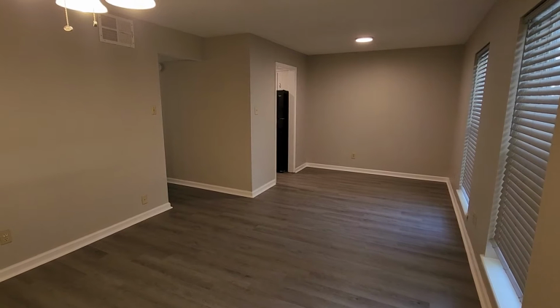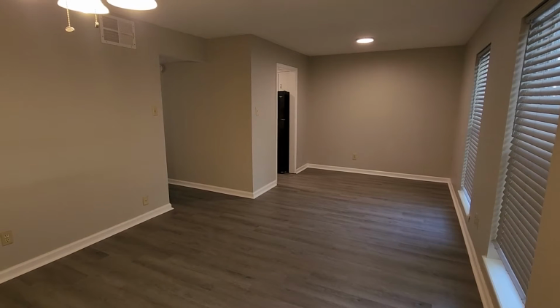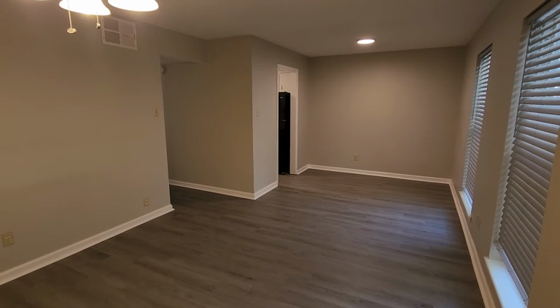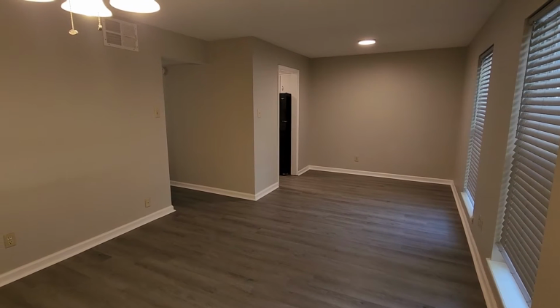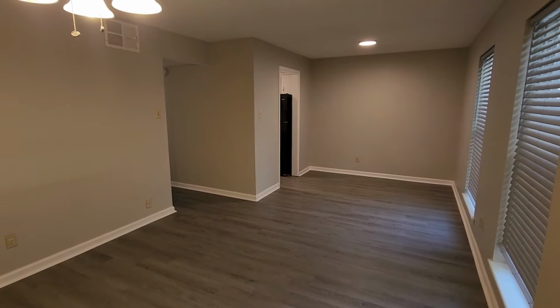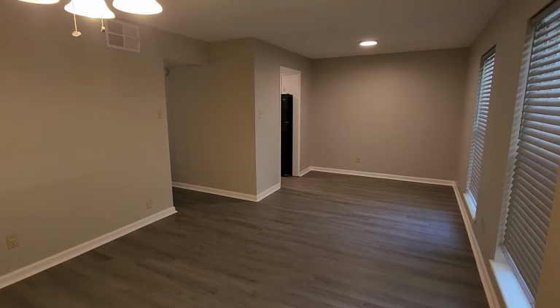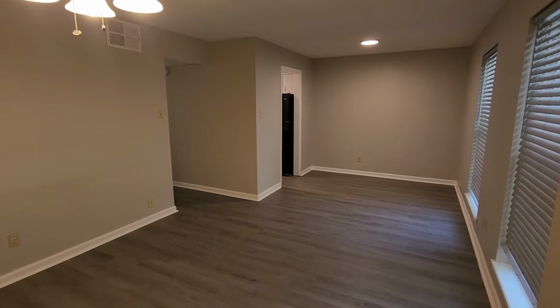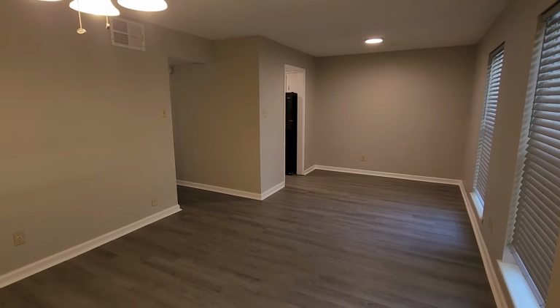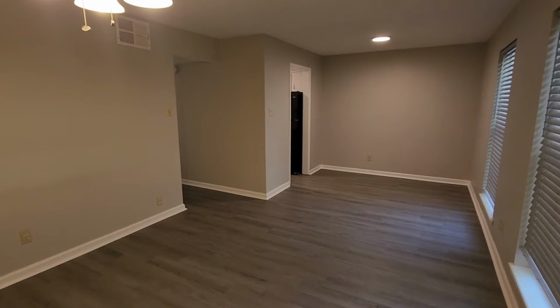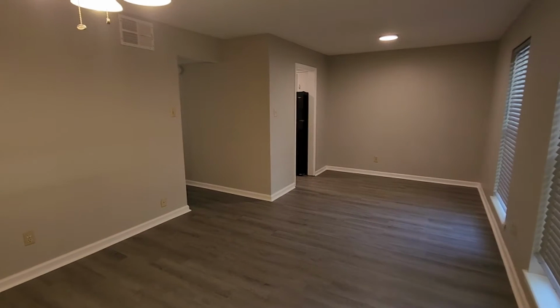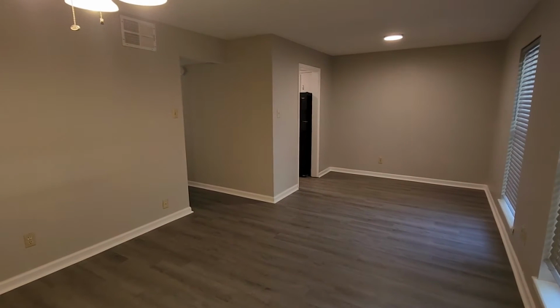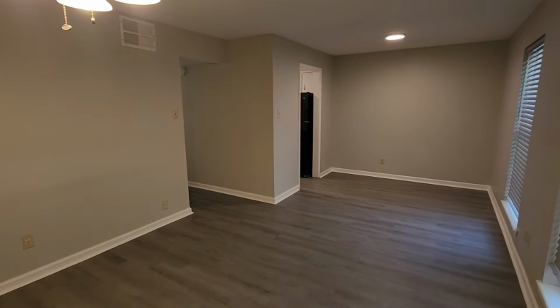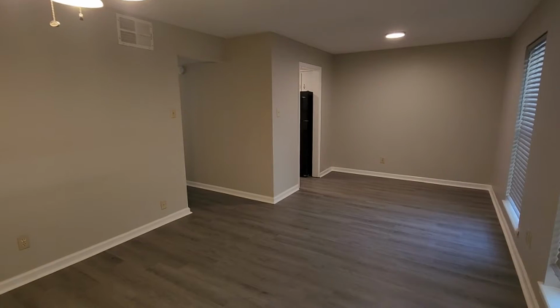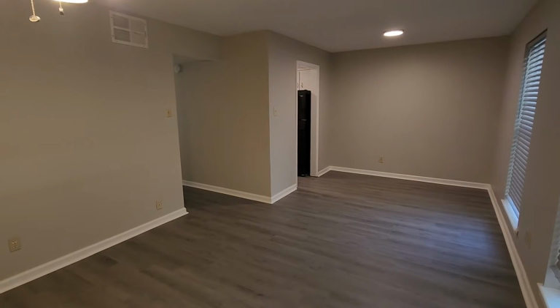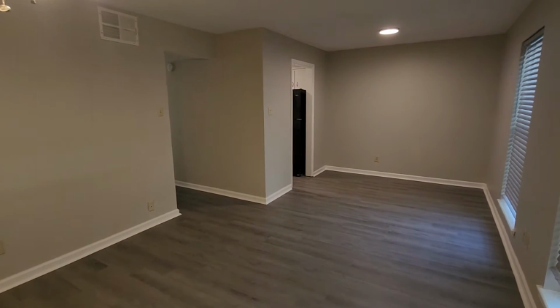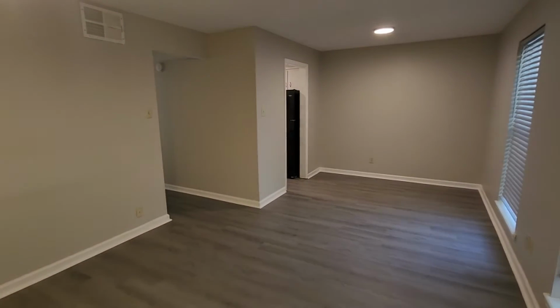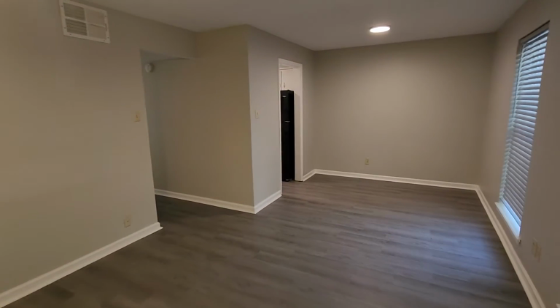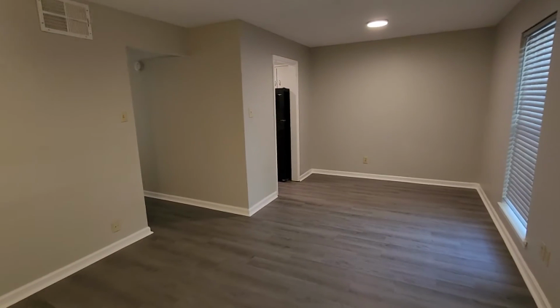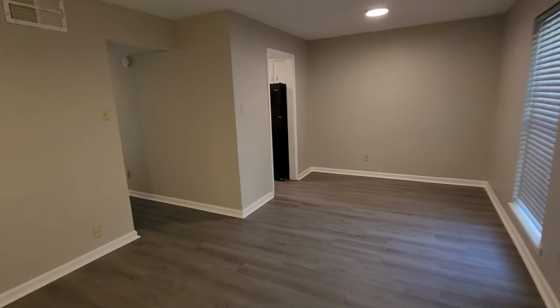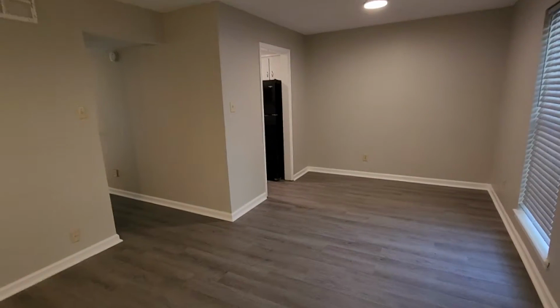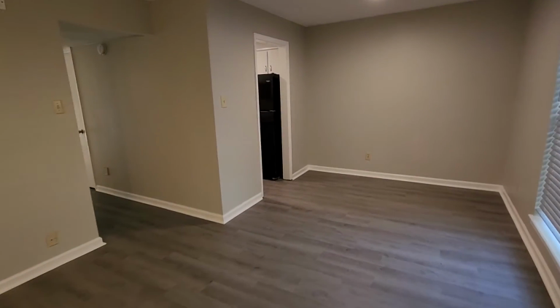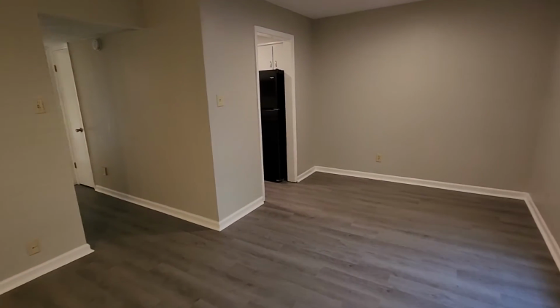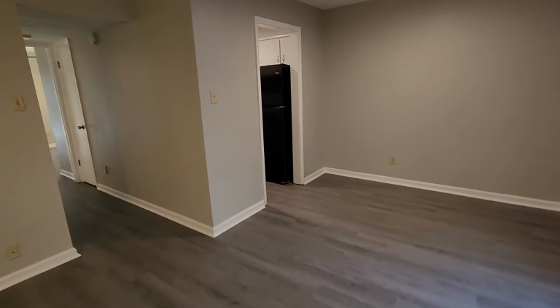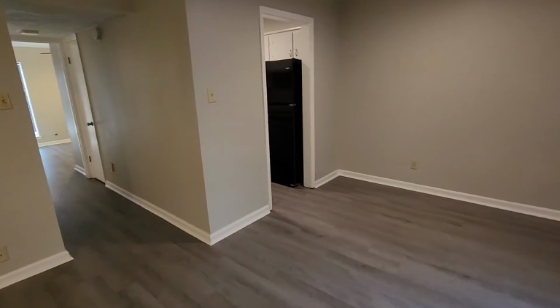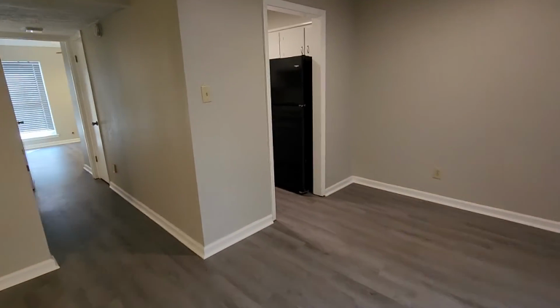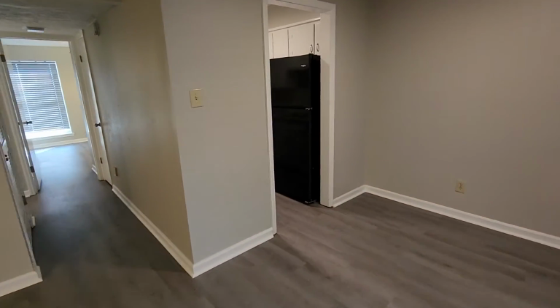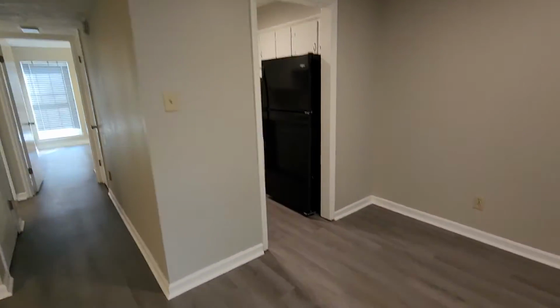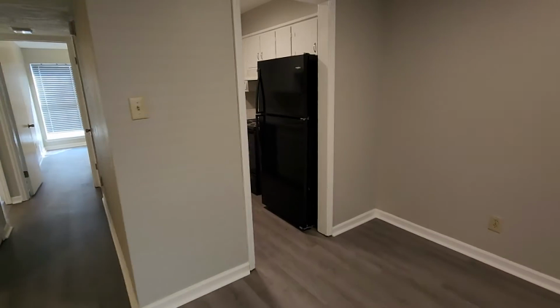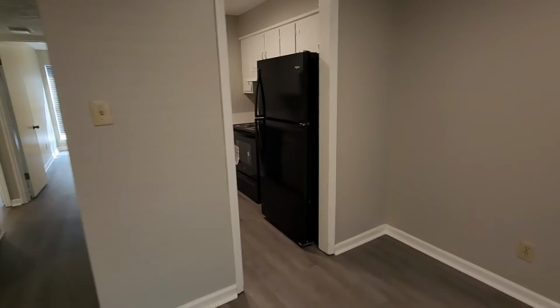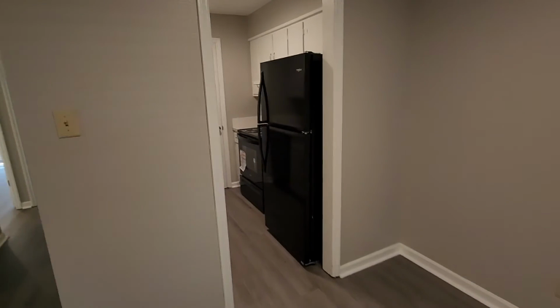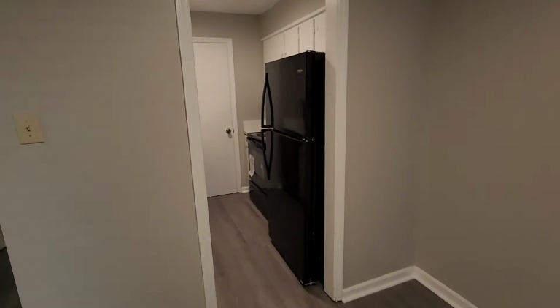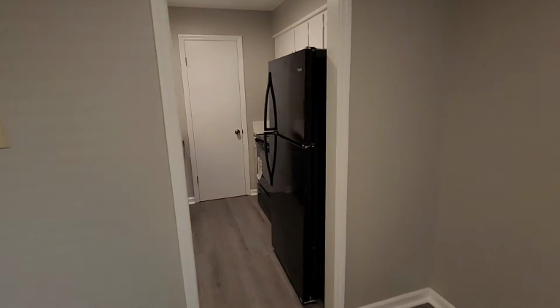Welcome to Barton Oaks unit 46. This is one of our recently updated two-bedroom one-bath units. It features new LVP flooring, new appliances, and new paint.